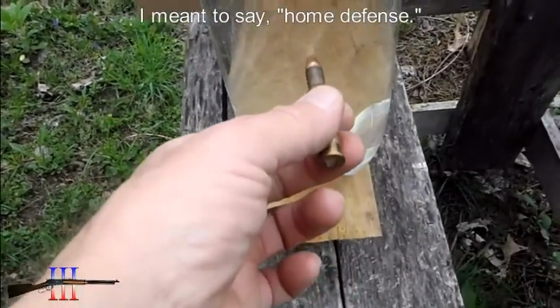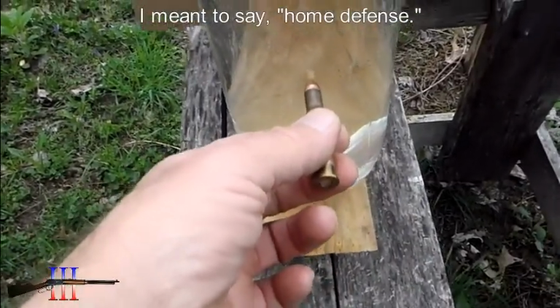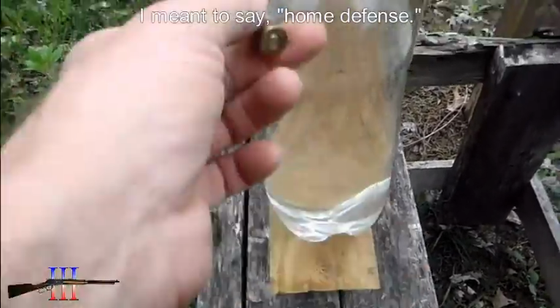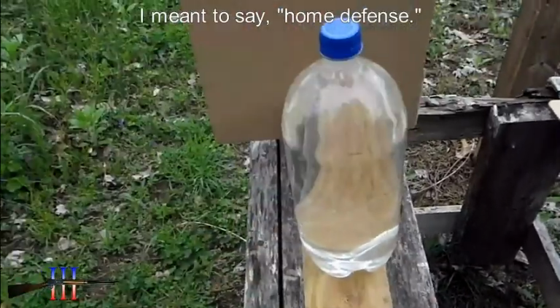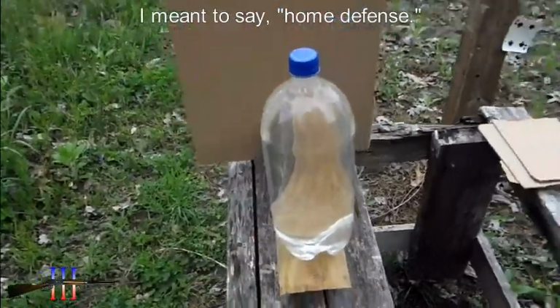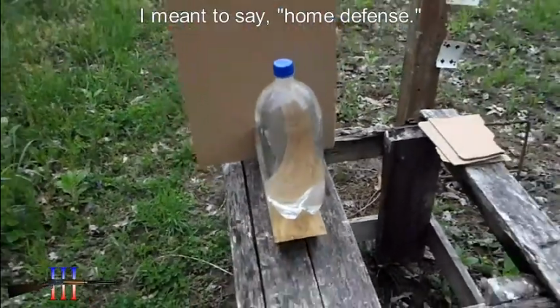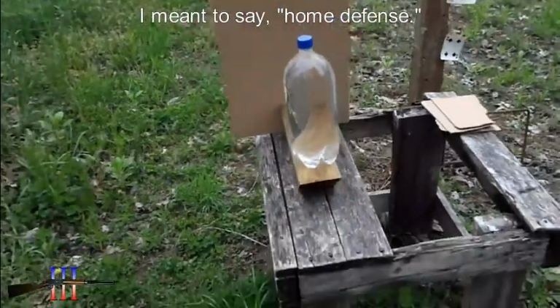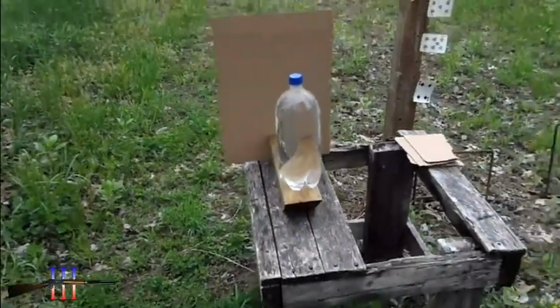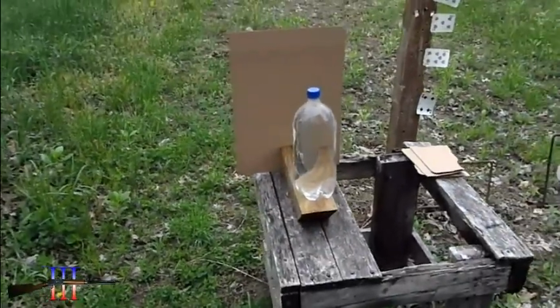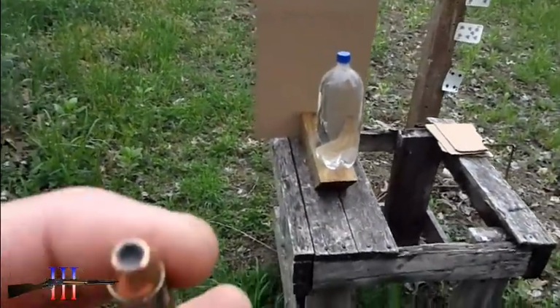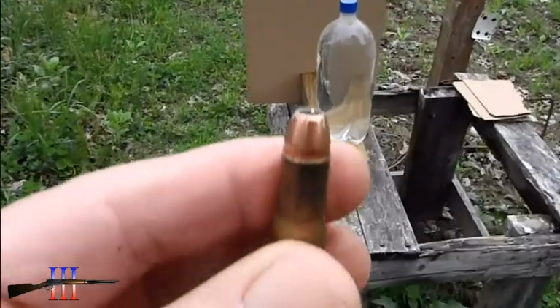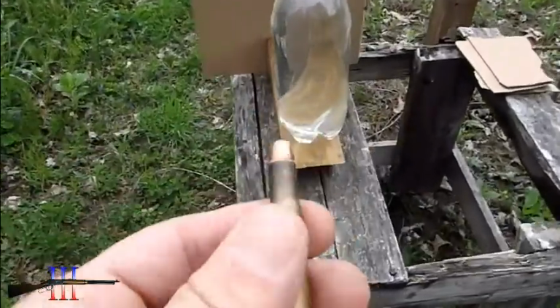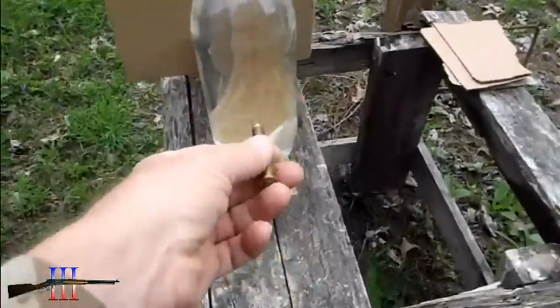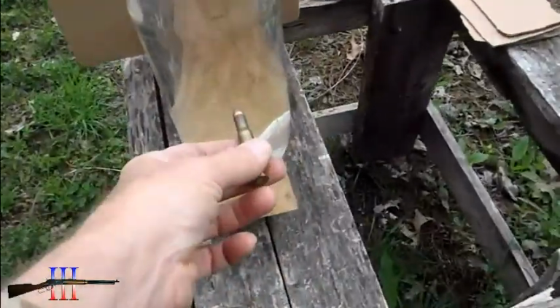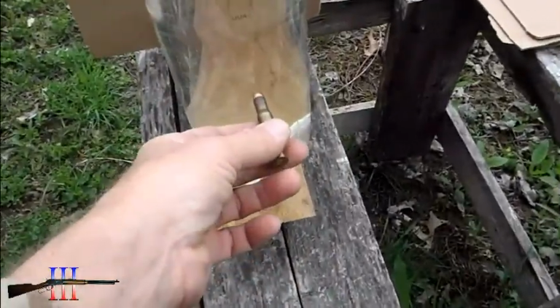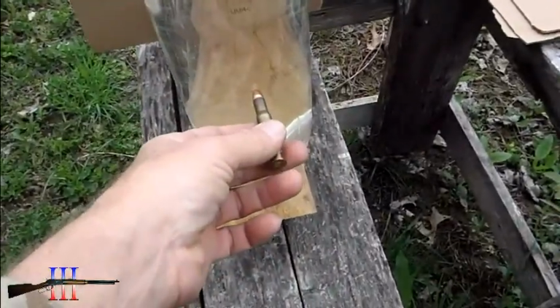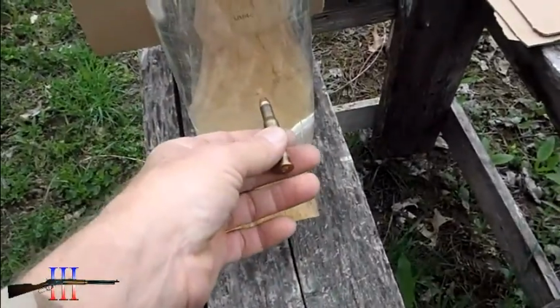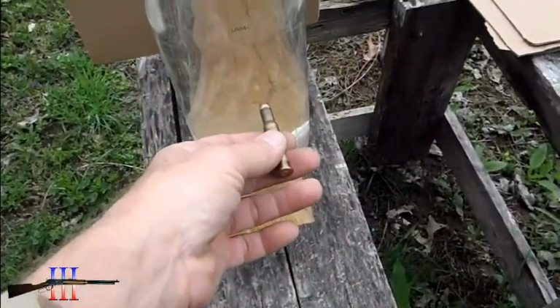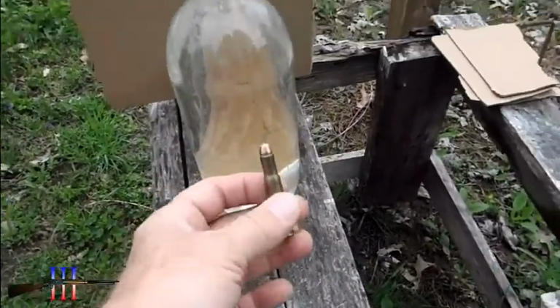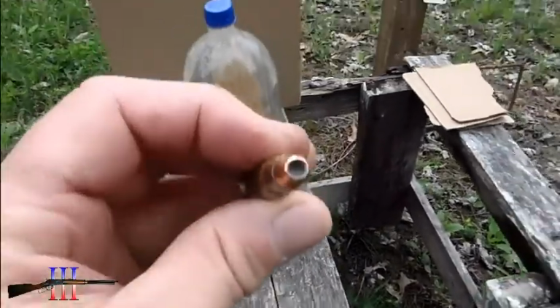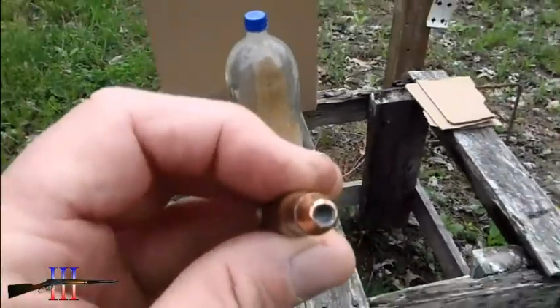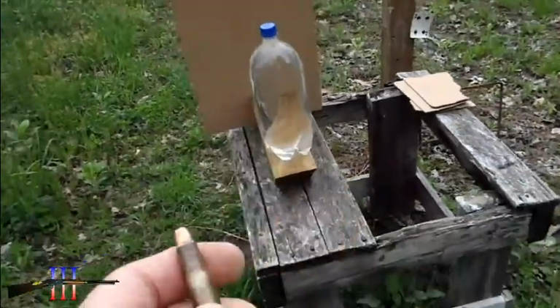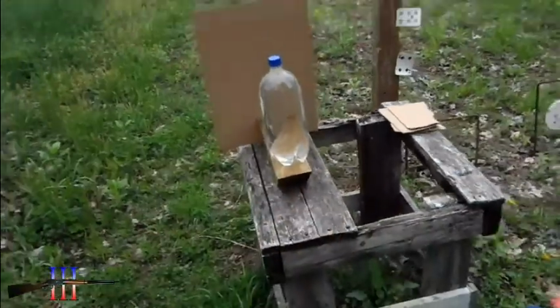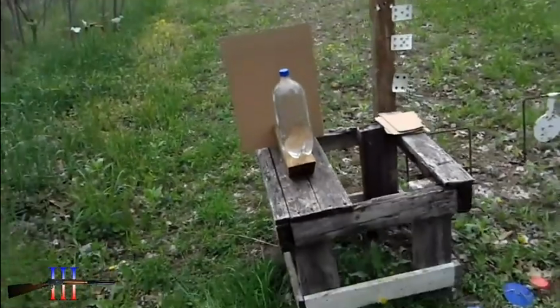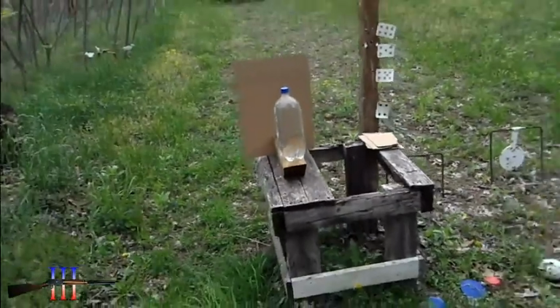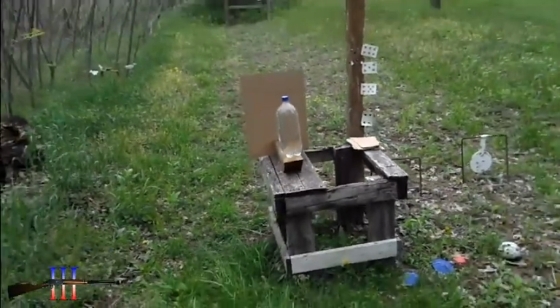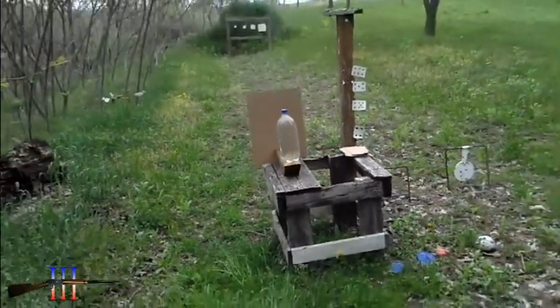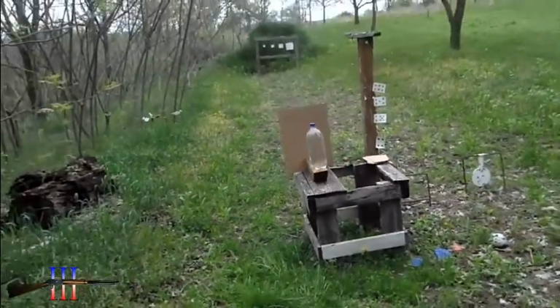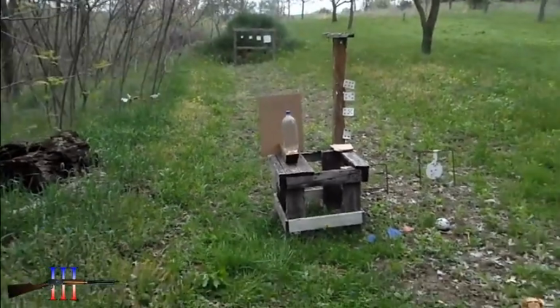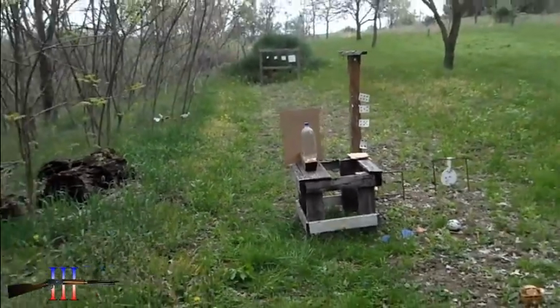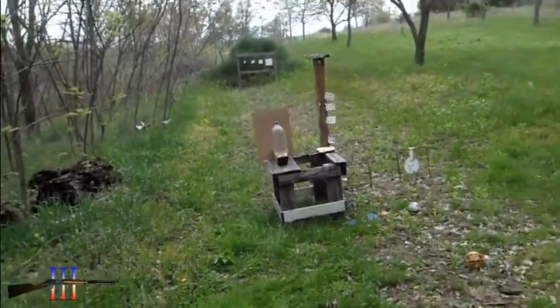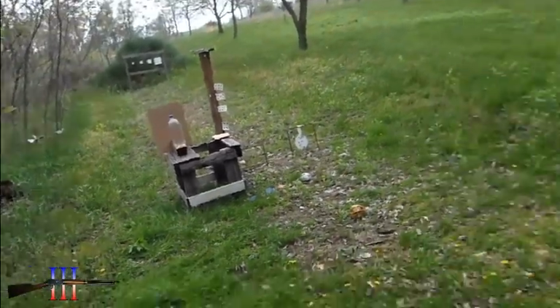Hit that and see if it completely fragments, because this is going super fast. It's a handgun bullet. And see what kind of damage it does behind it.